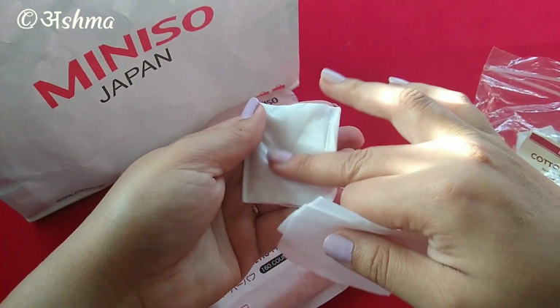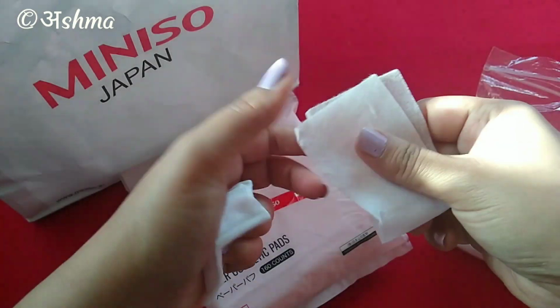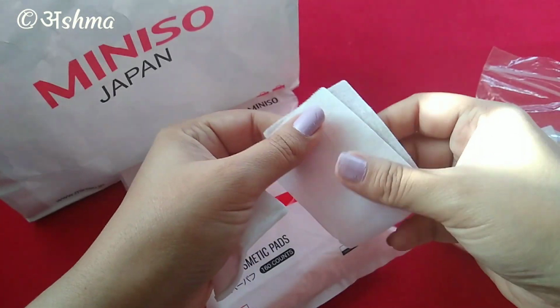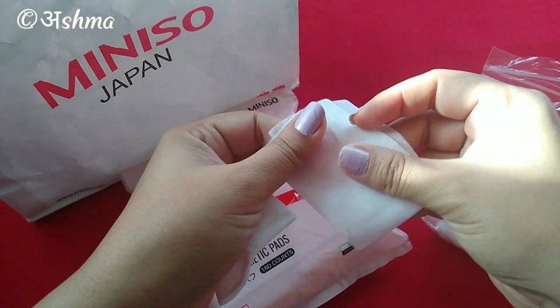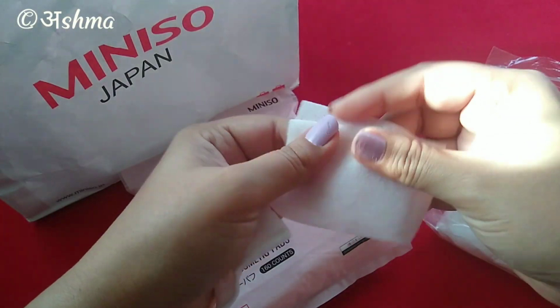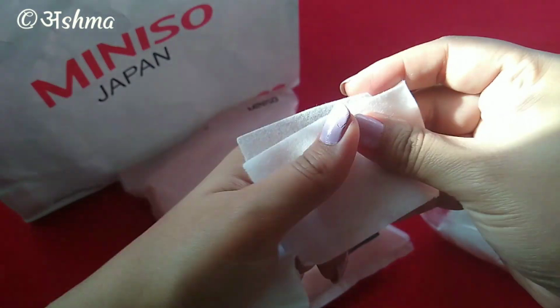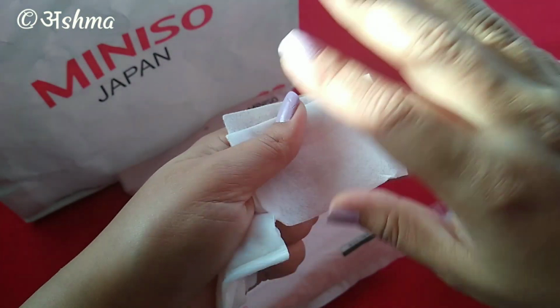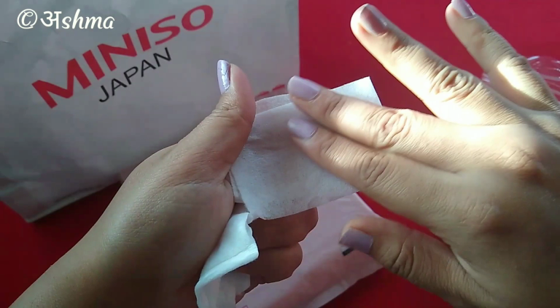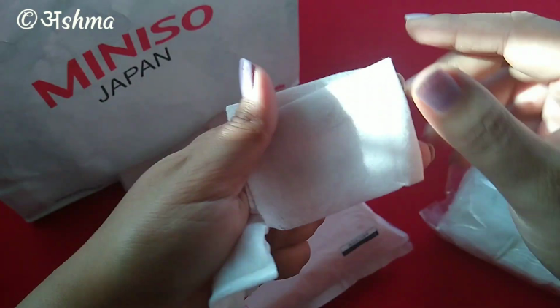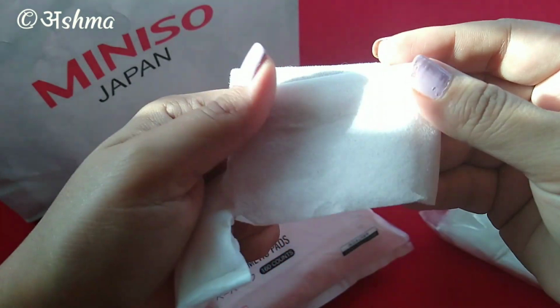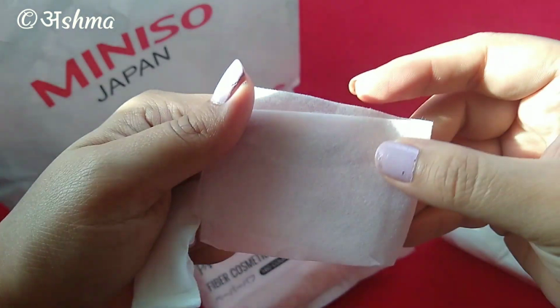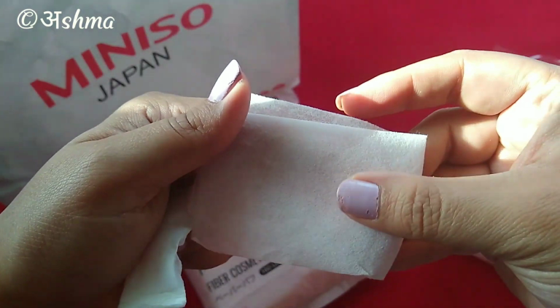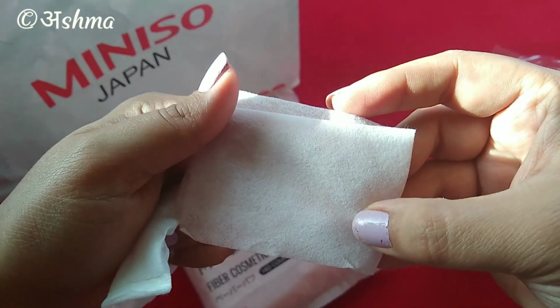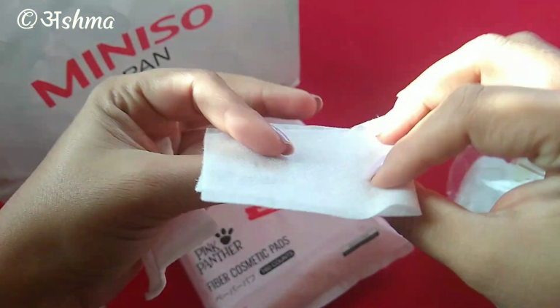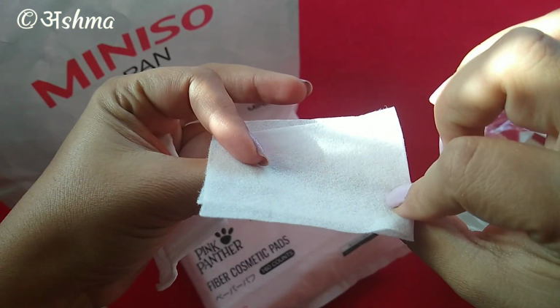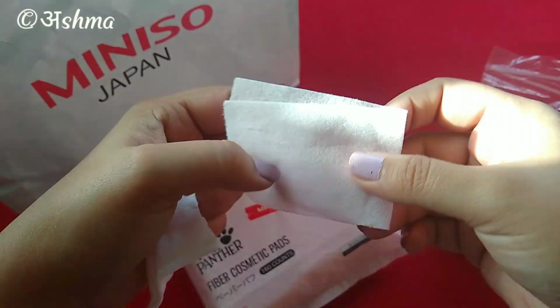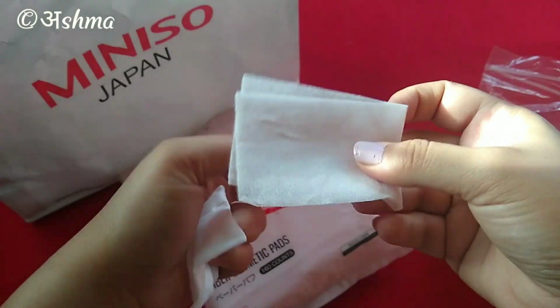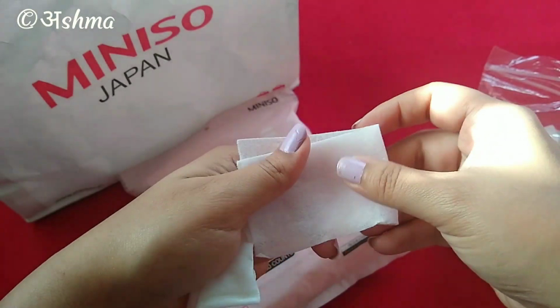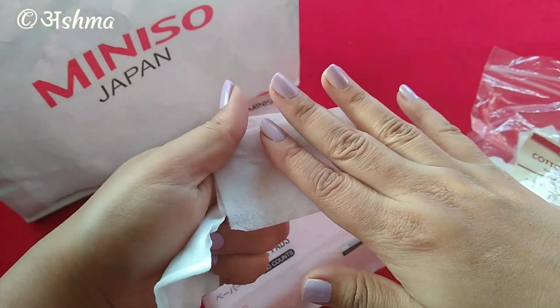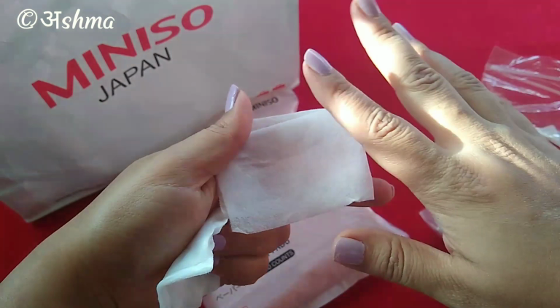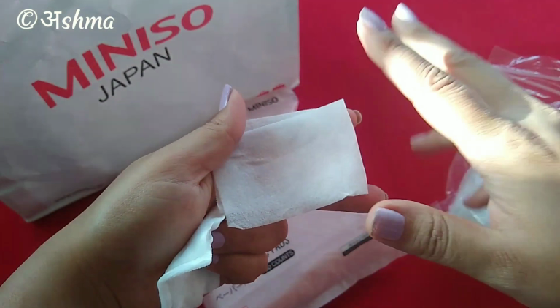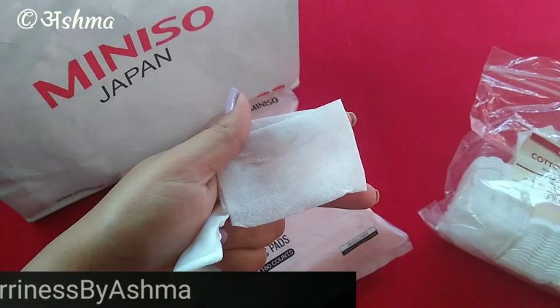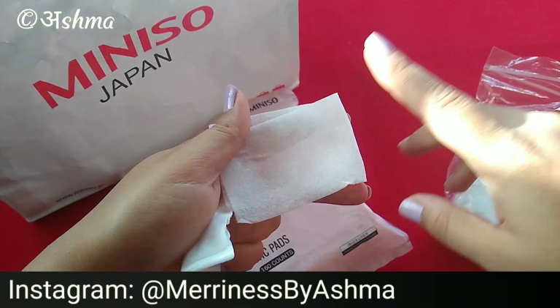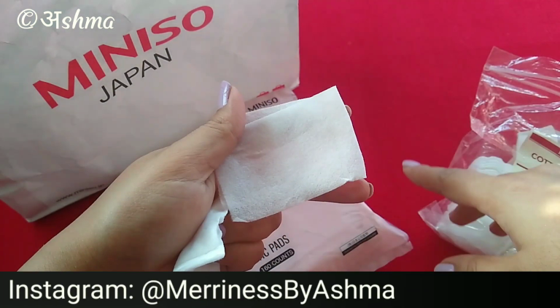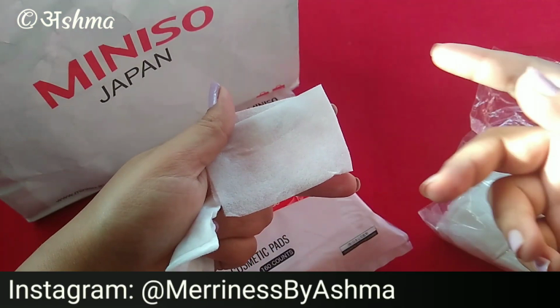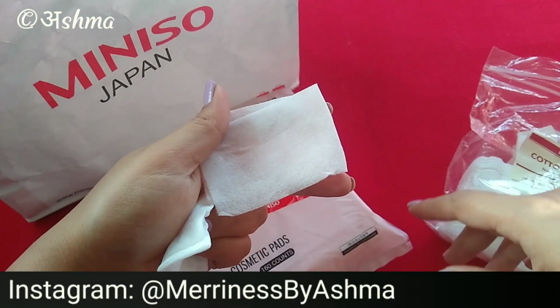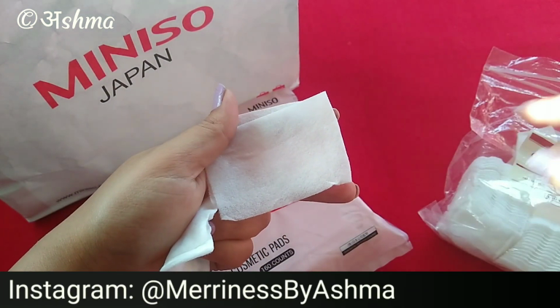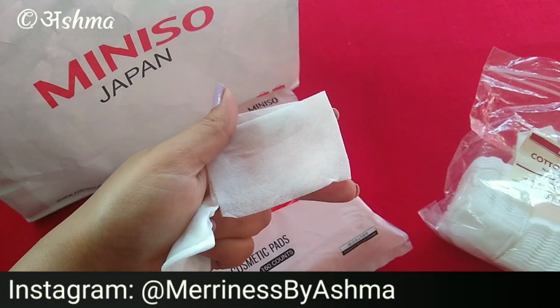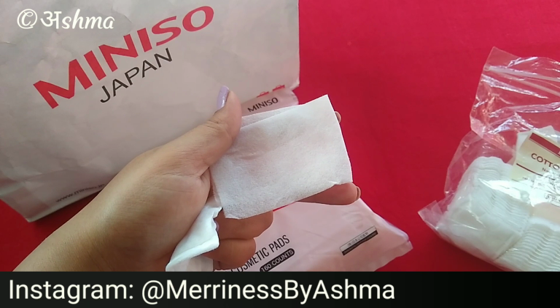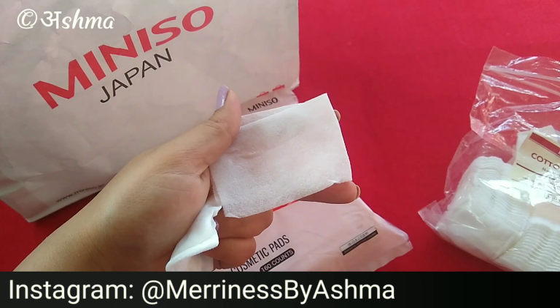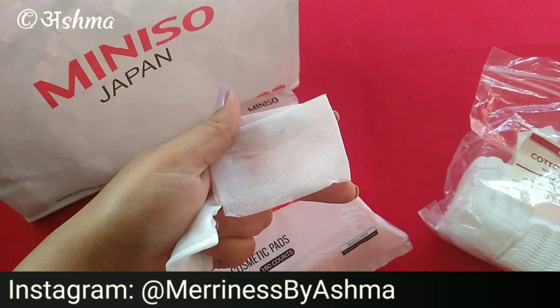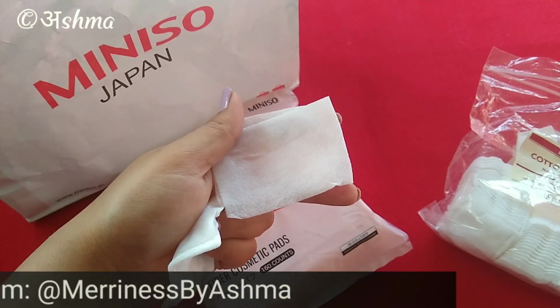The new one is much softer, while the previous one is more porous. I'll be trying it out and putting a review on my Instagram page — Merriness by Ashma — so you can follow me there.